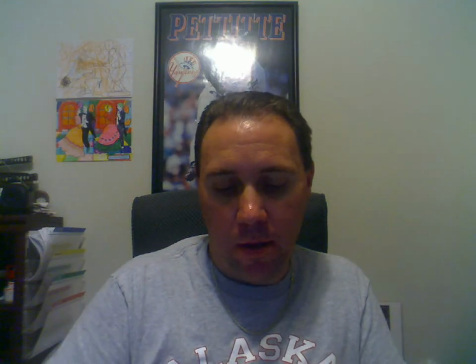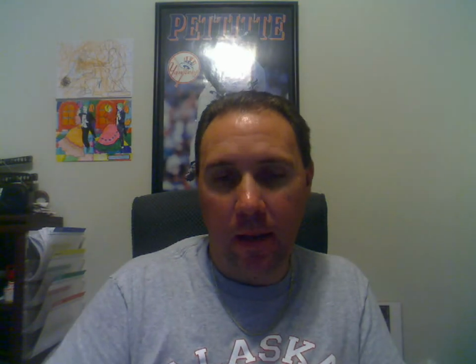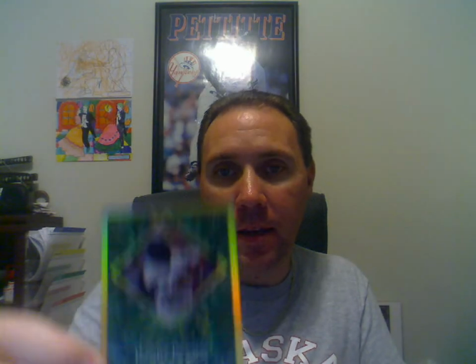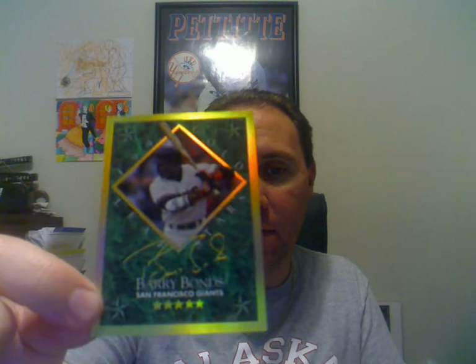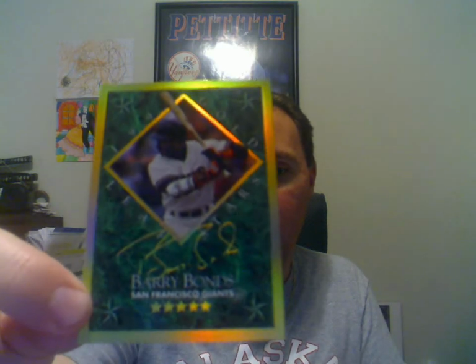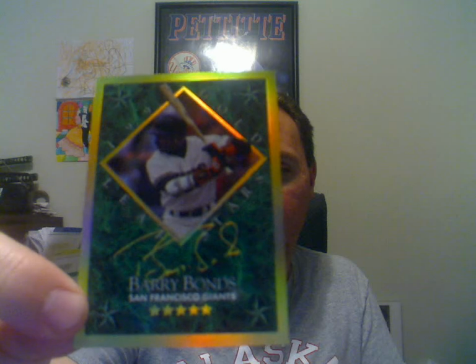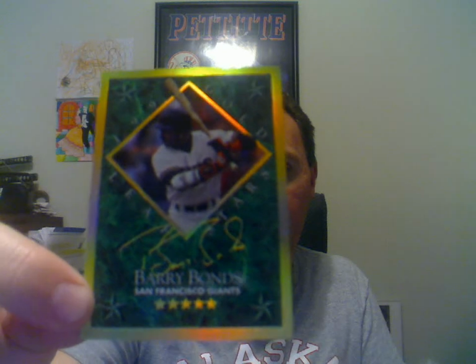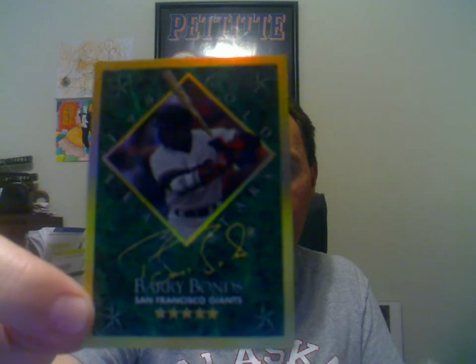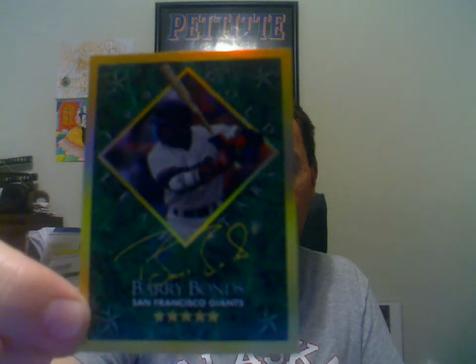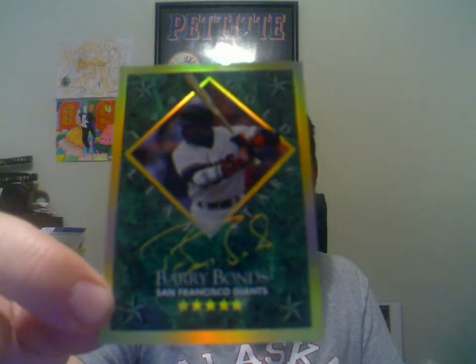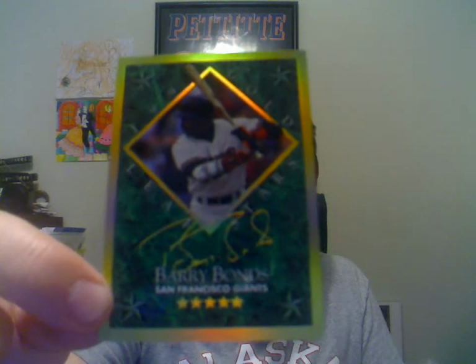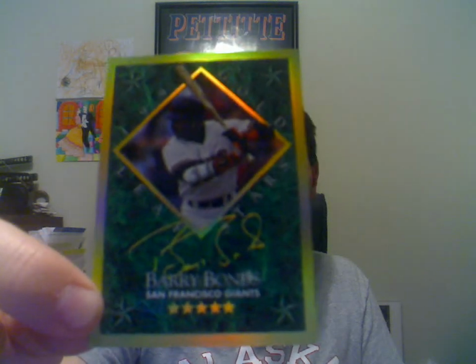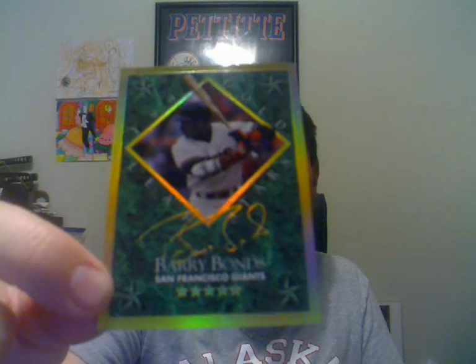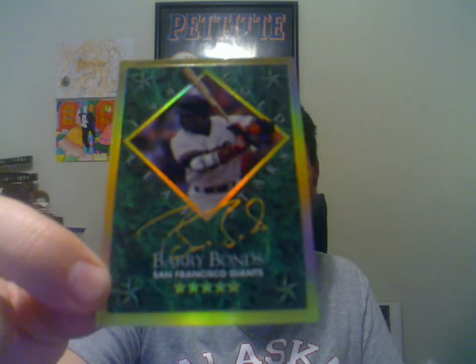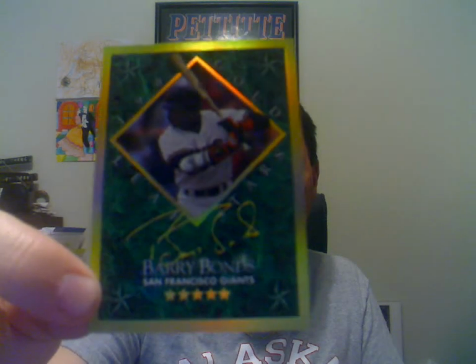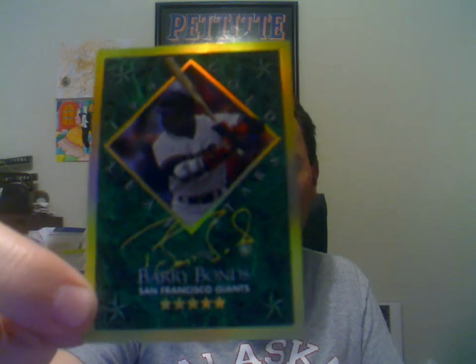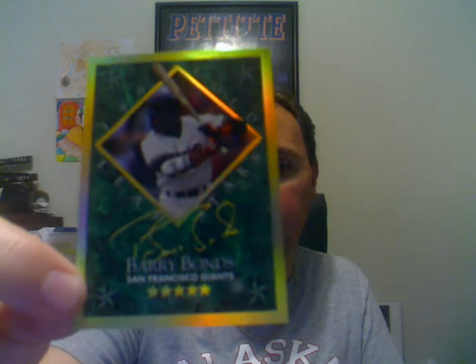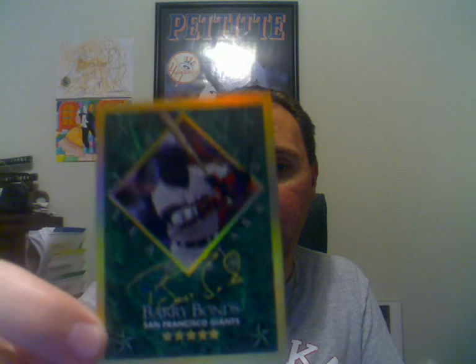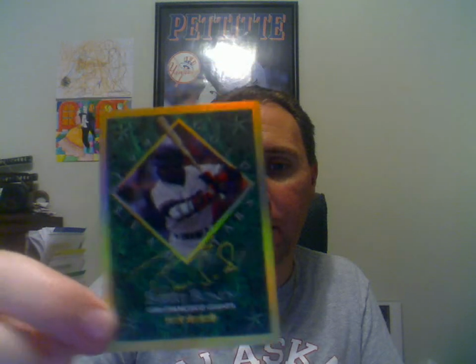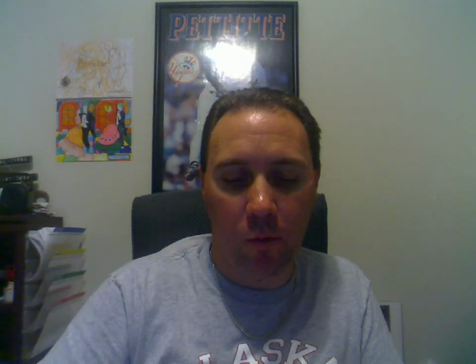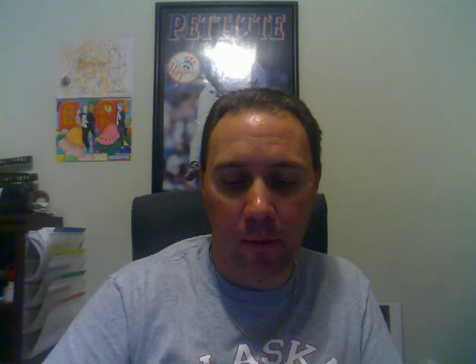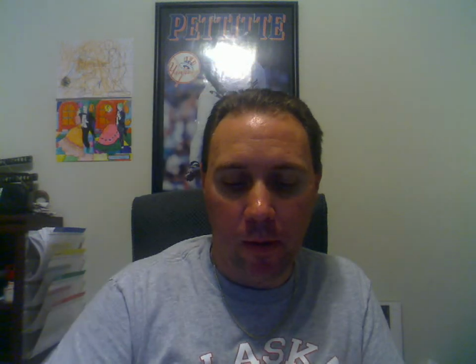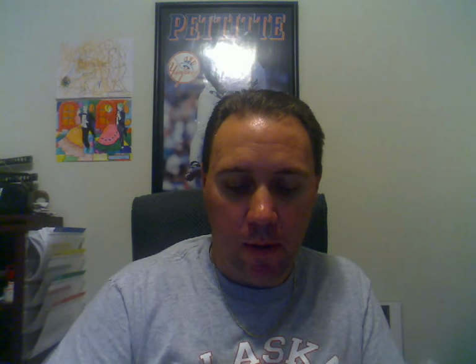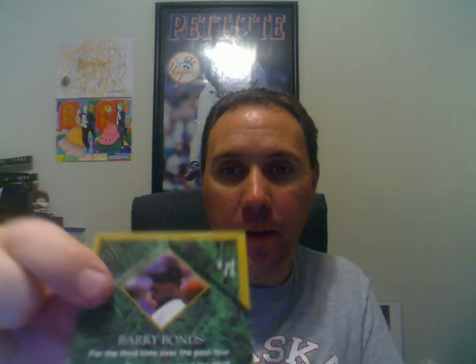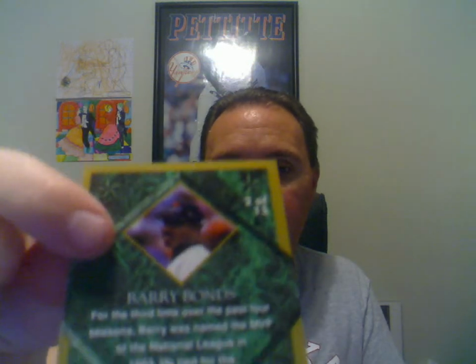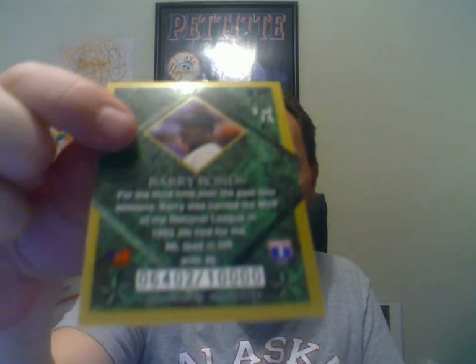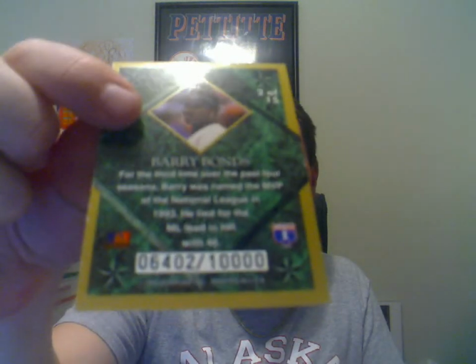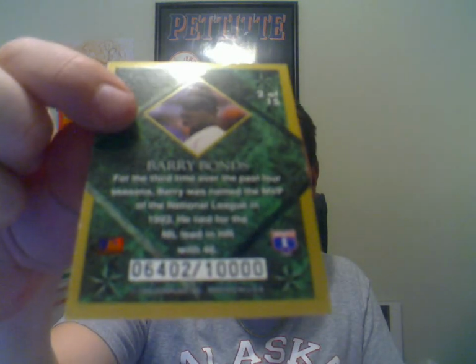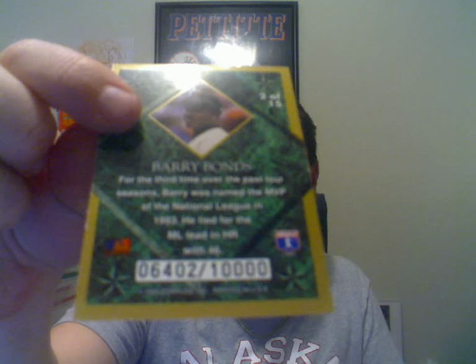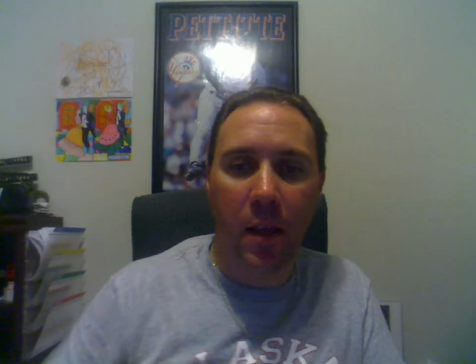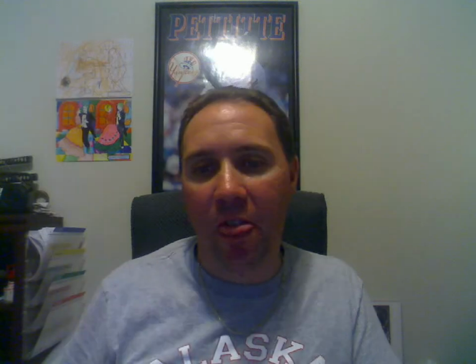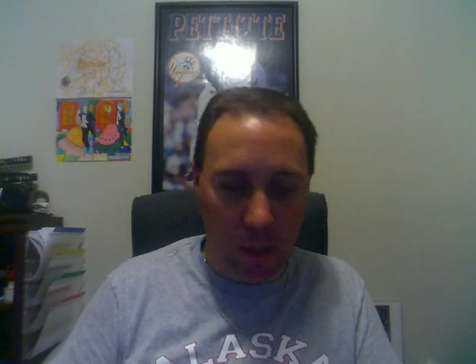We've got a 1994 Leaf Gold Stars — man, I love these old 90s inserts. Barry Bonds again, and that is also numbered to 10,000.